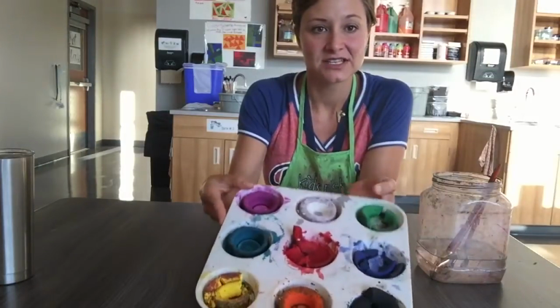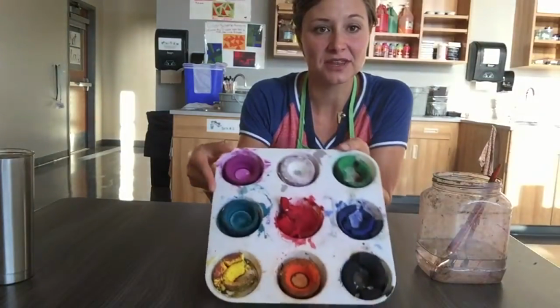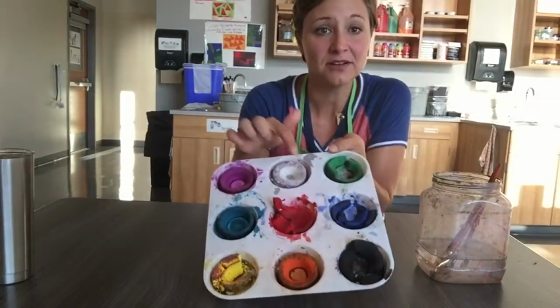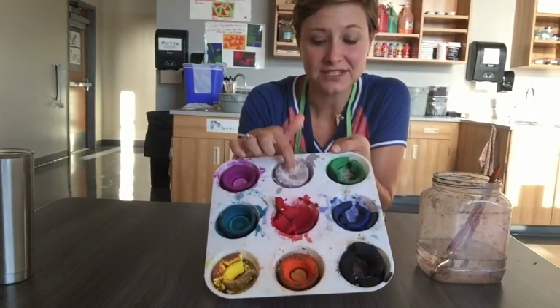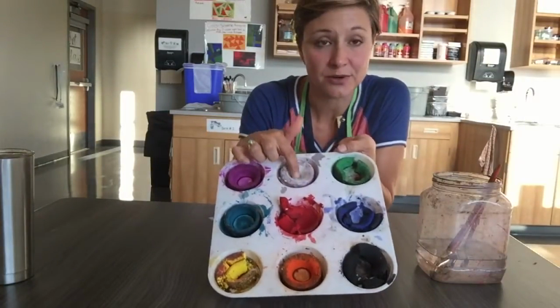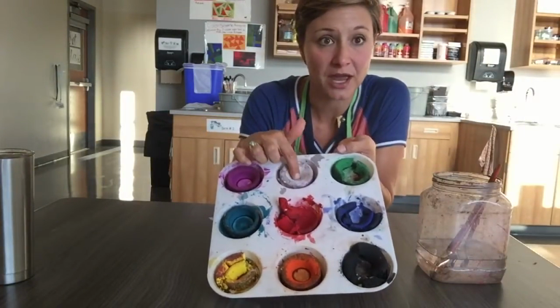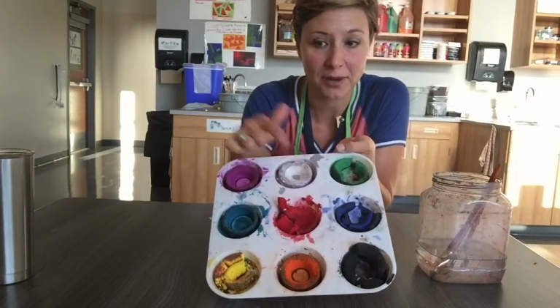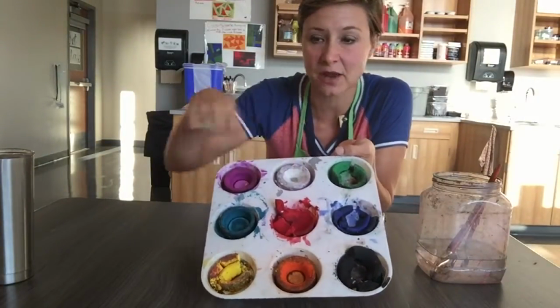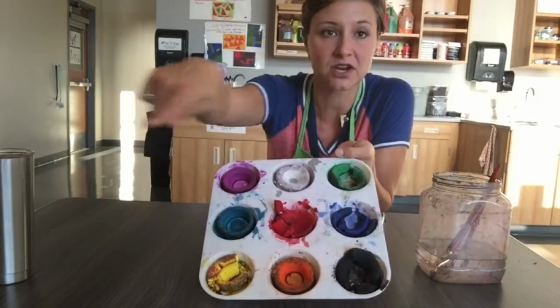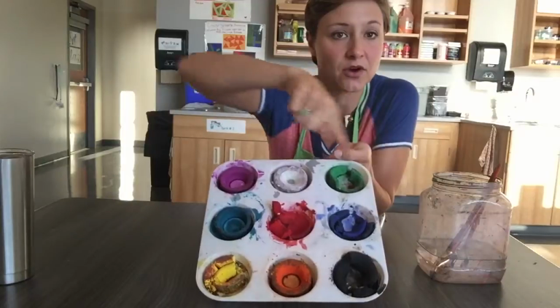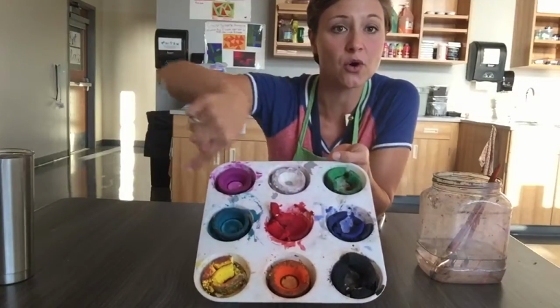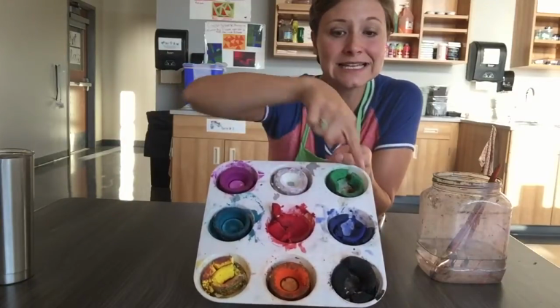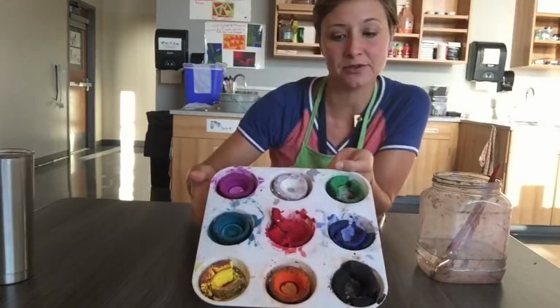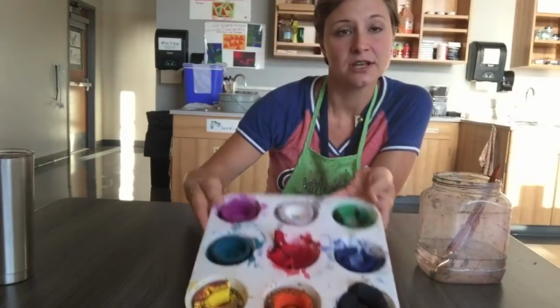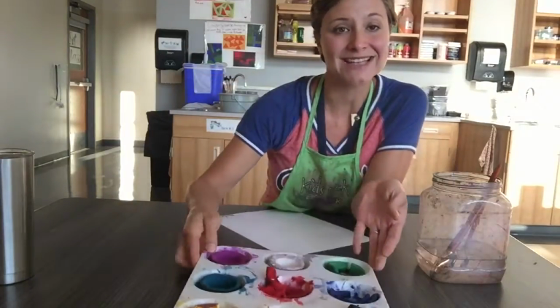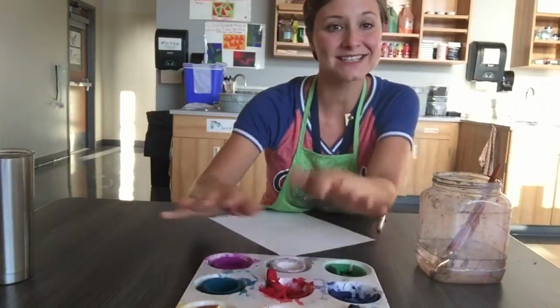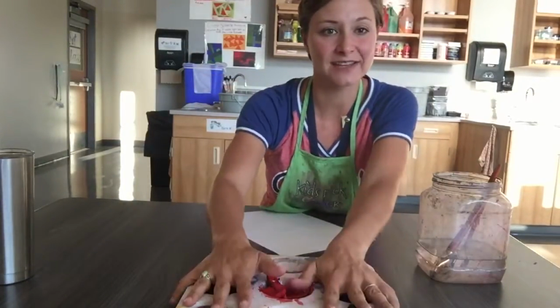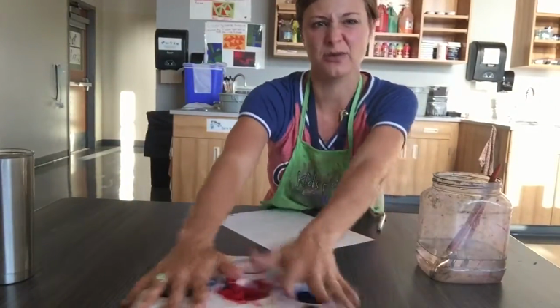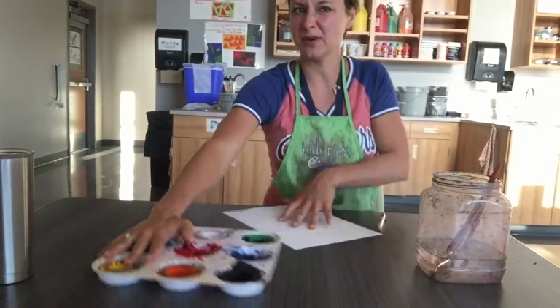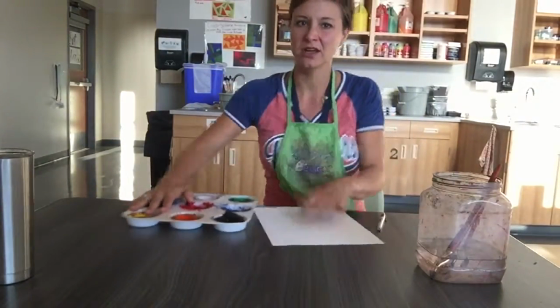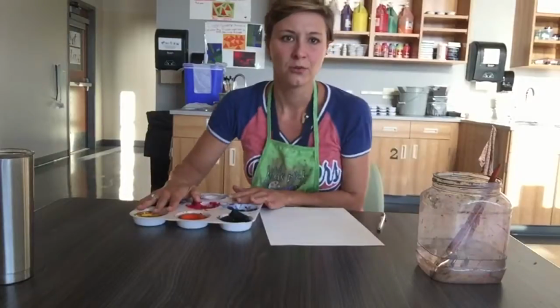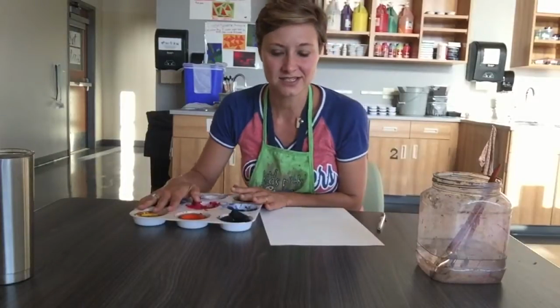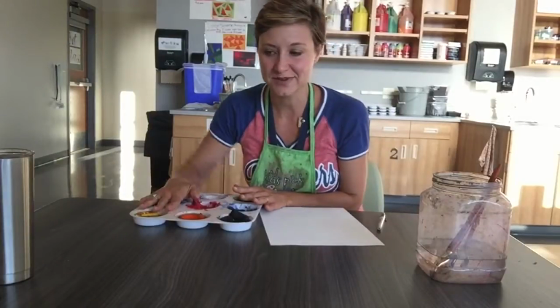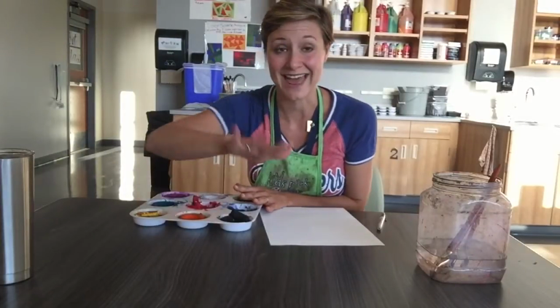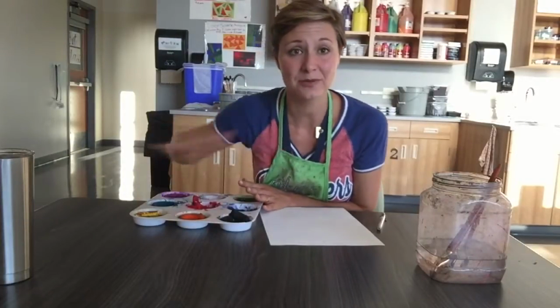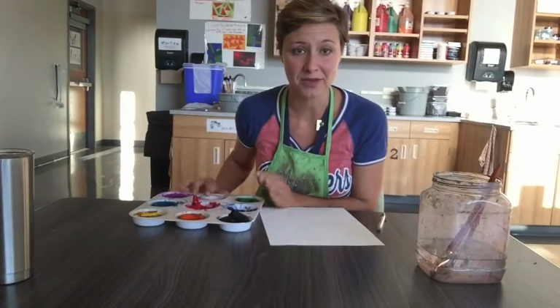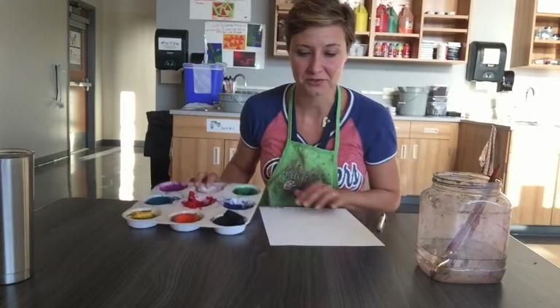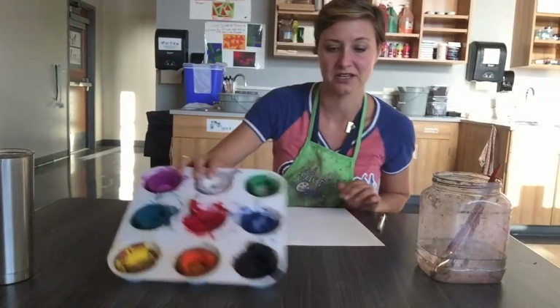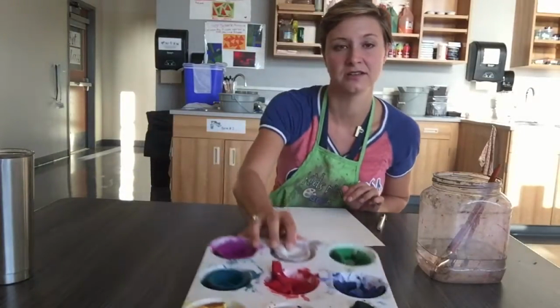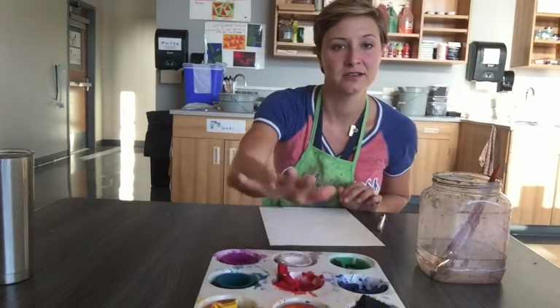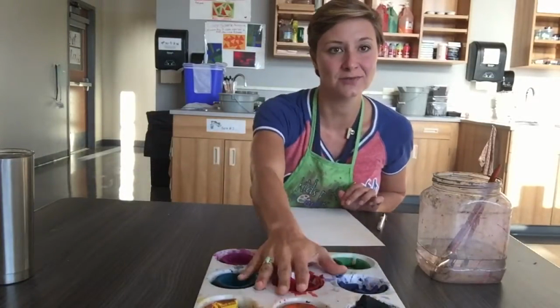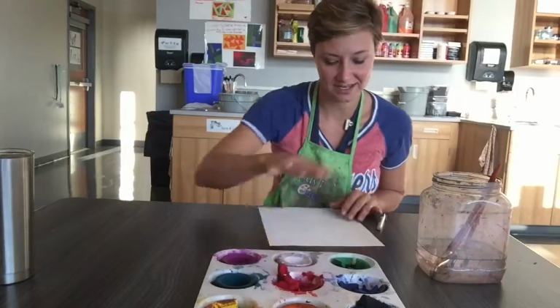In the middle of every table we have our paints, and we share that with our whole table. So that's gonna stay in the middle. We don't want to put it right next to us because then other people won't be able to reach it. So that will stay here.